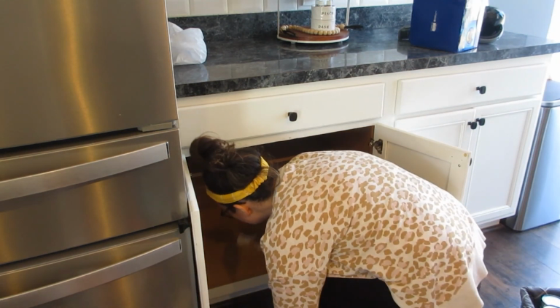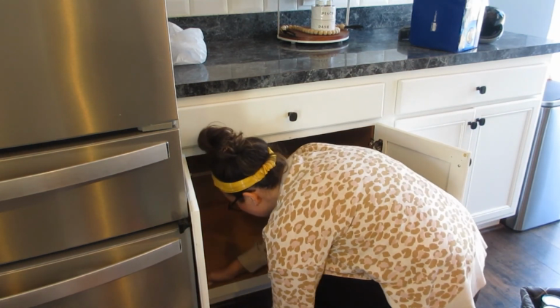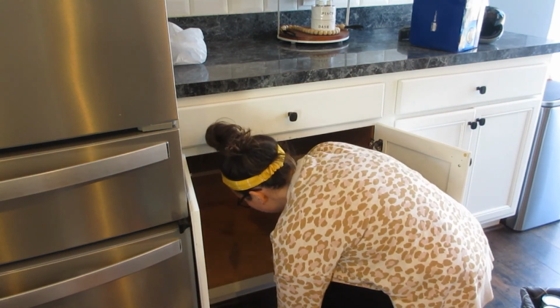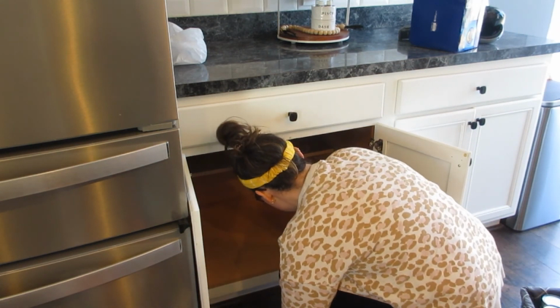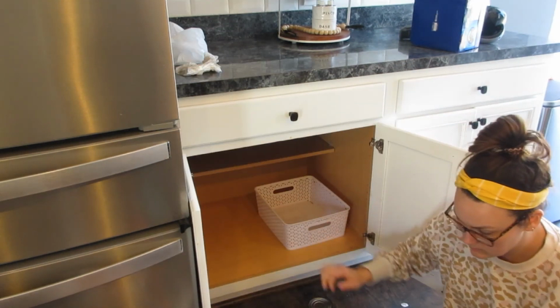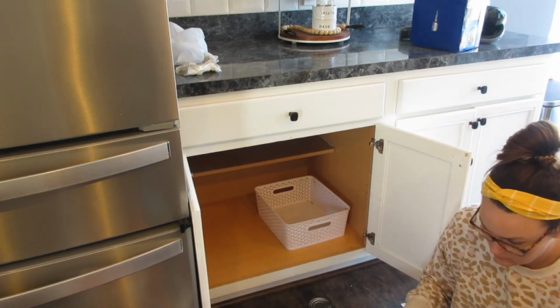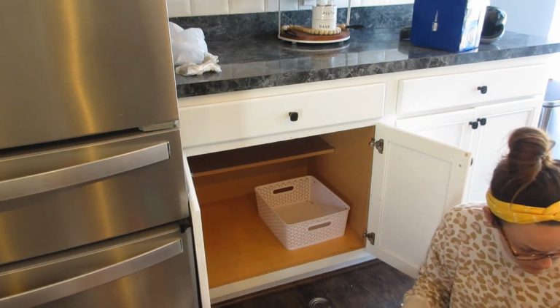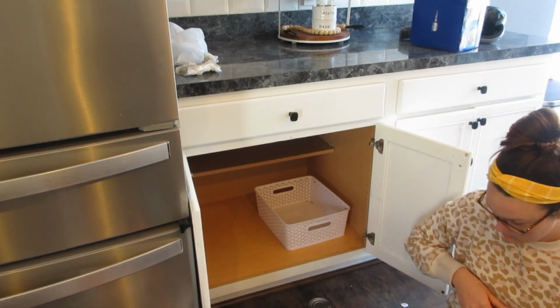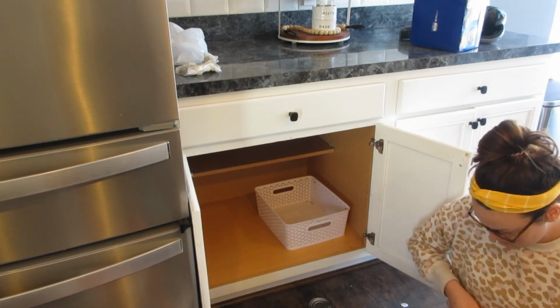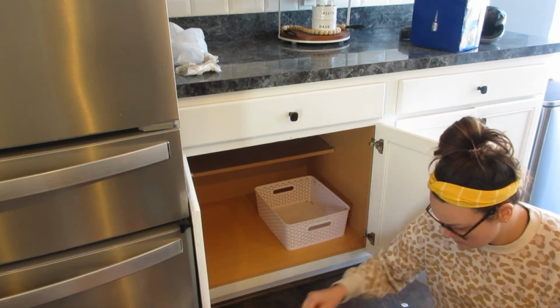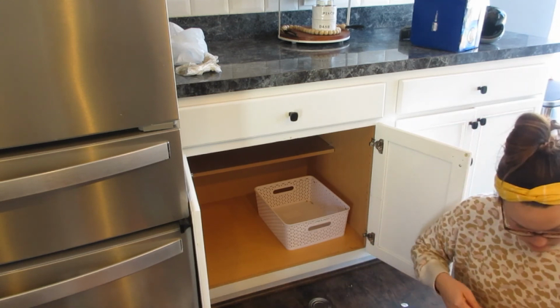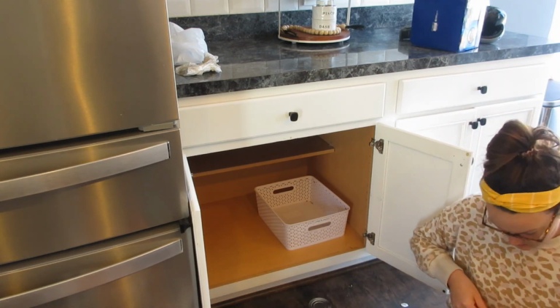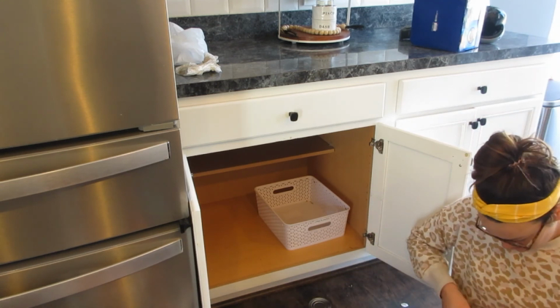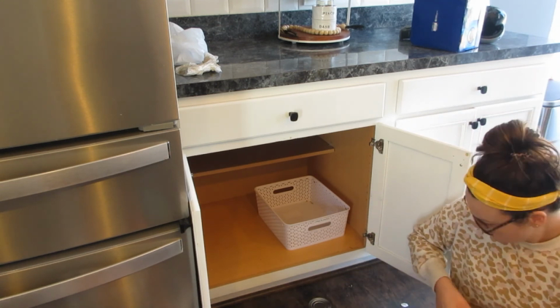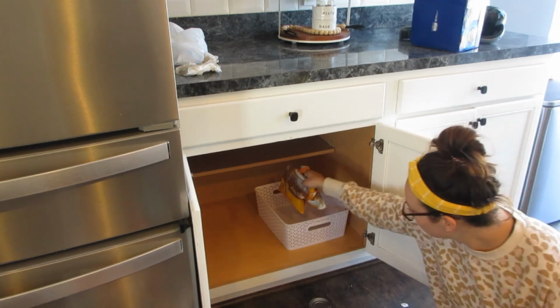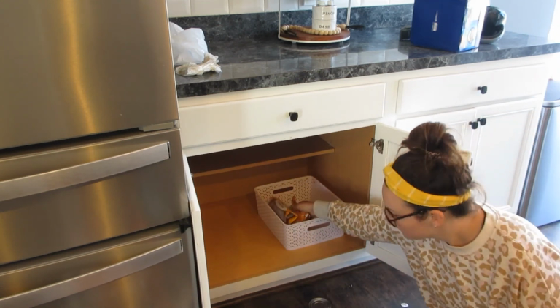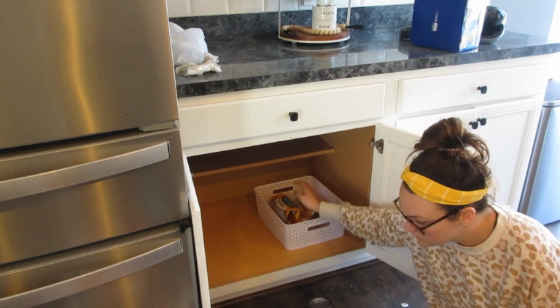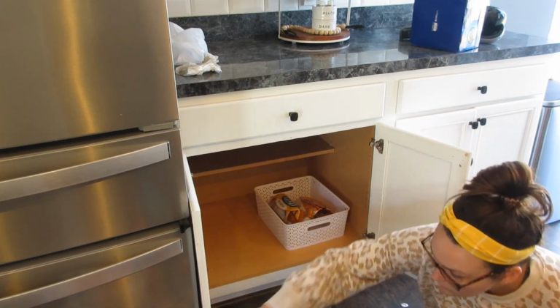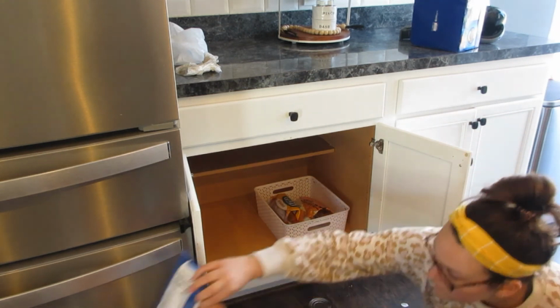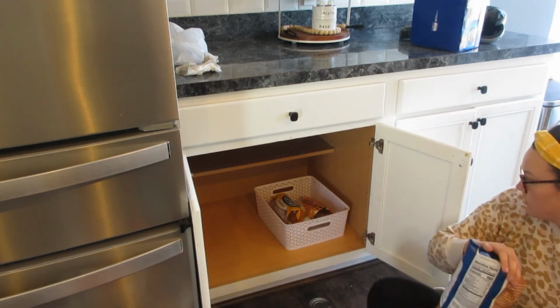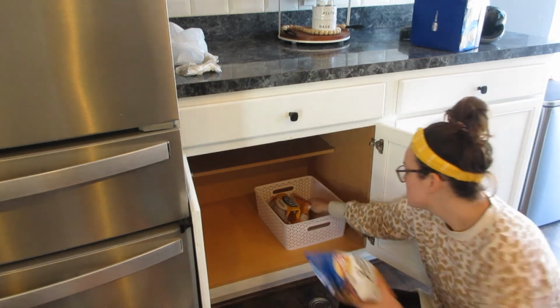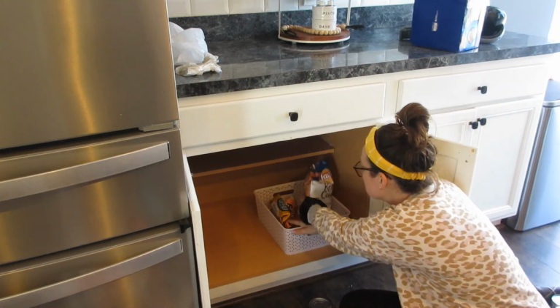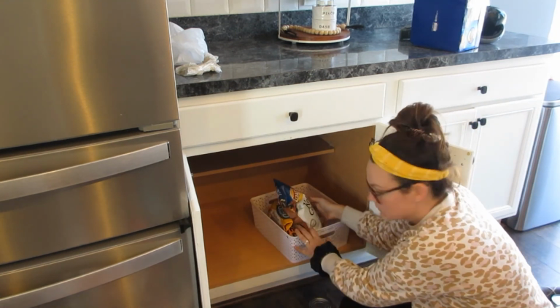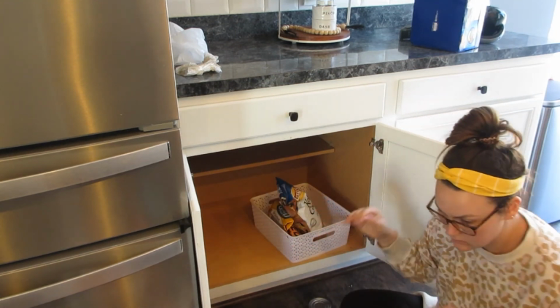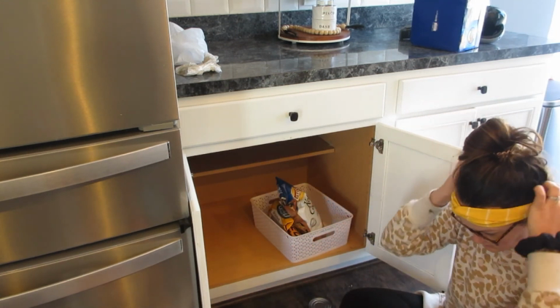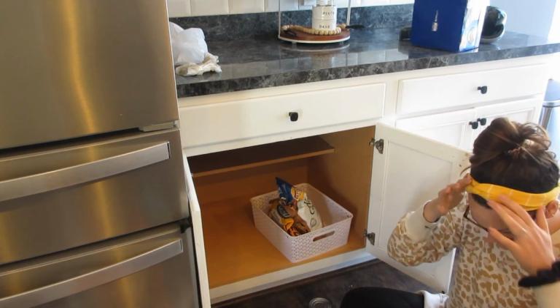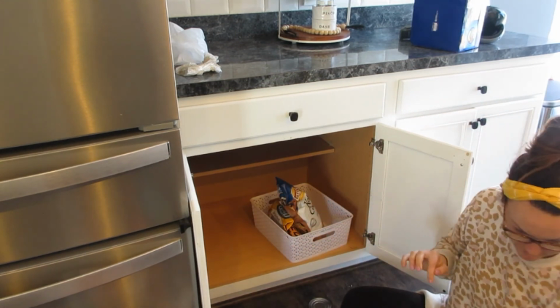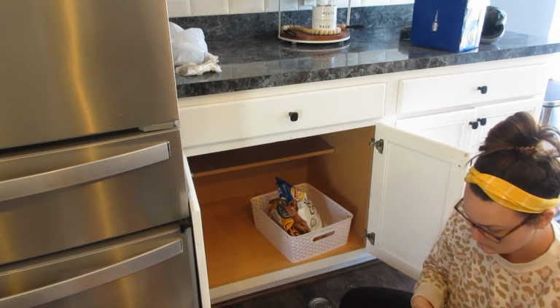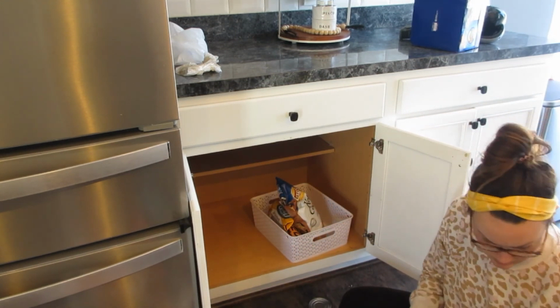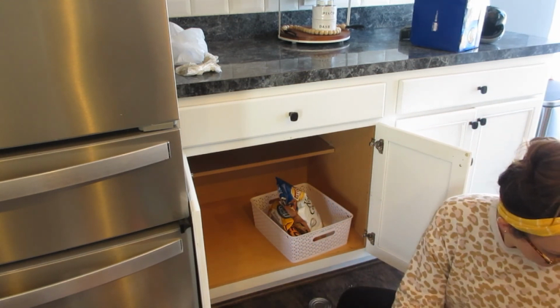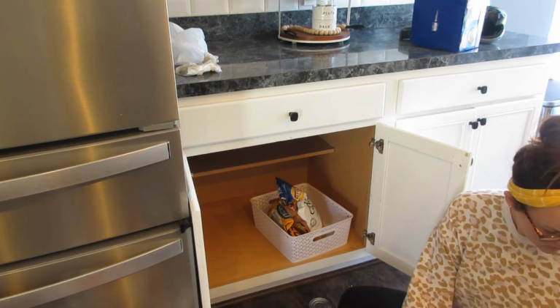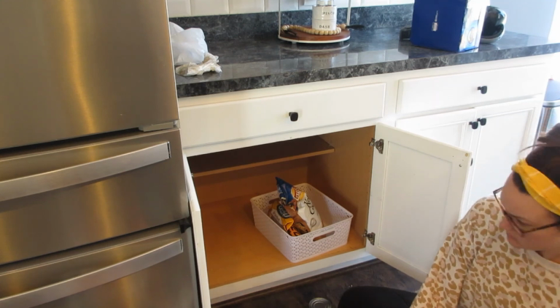I'm just wiping it down right now. That container stores our chips and snacks. I do have some glass containers you'll see on the top shelves, but this is kind of just leftover stuff like pretzels — that kind of stuff goes in there.